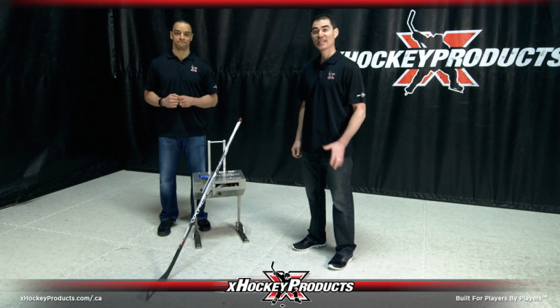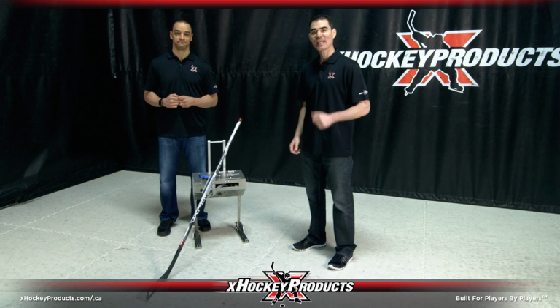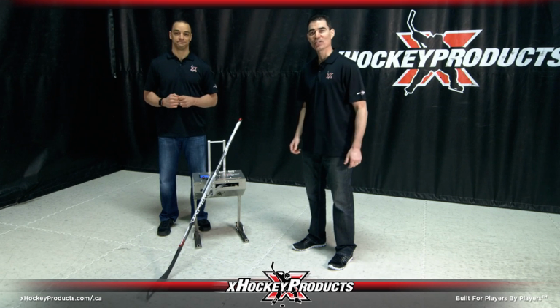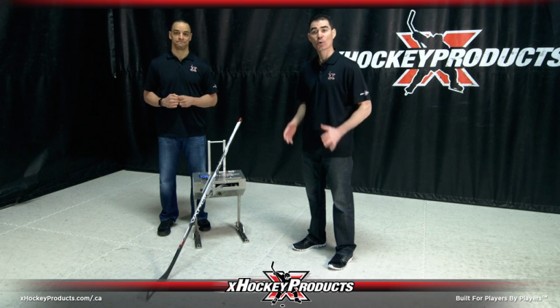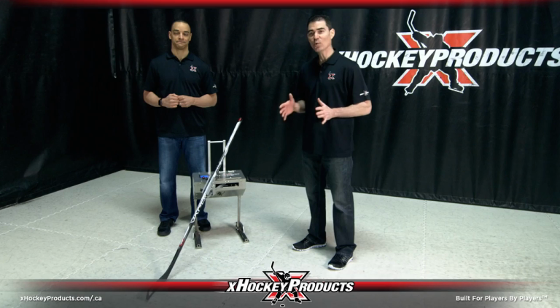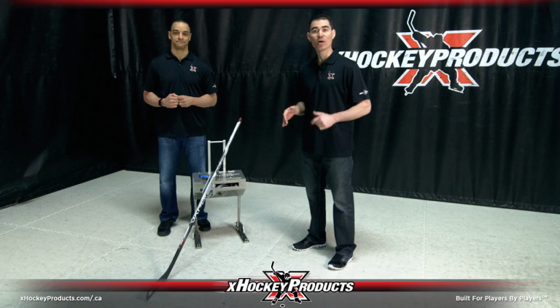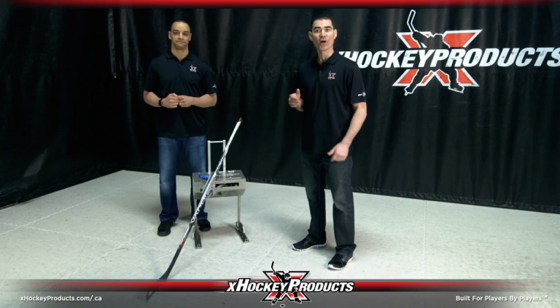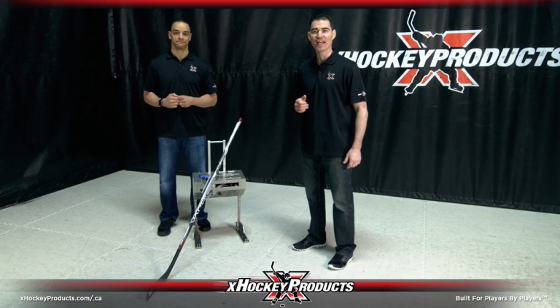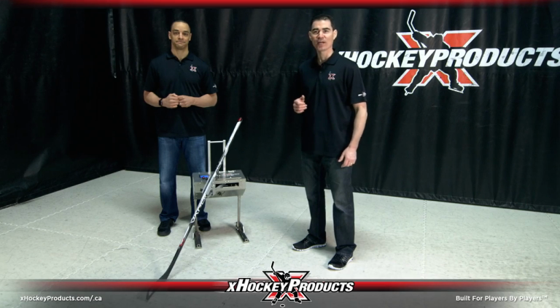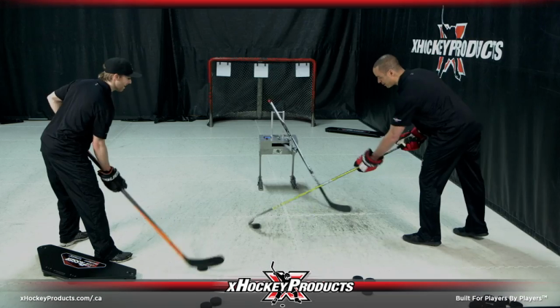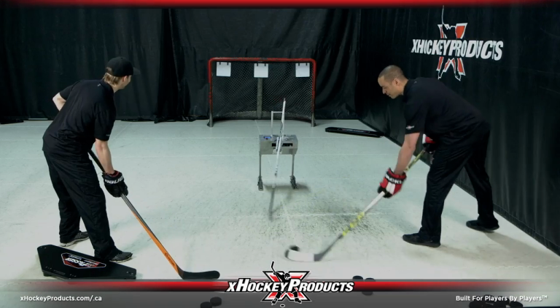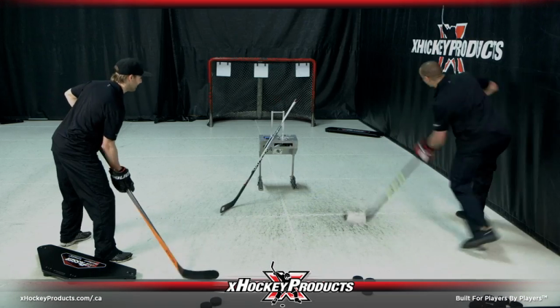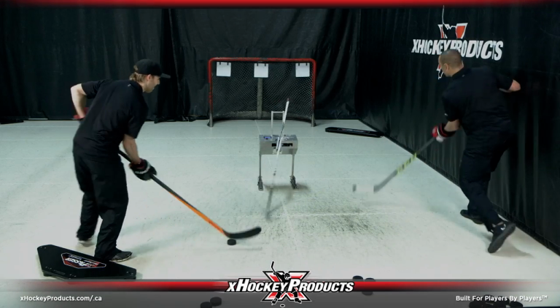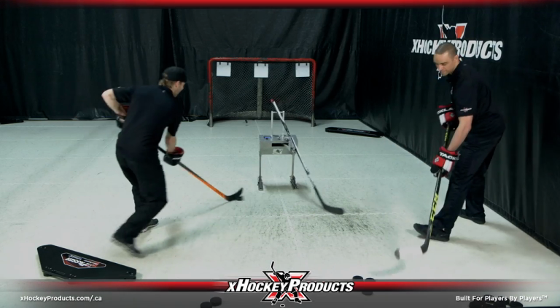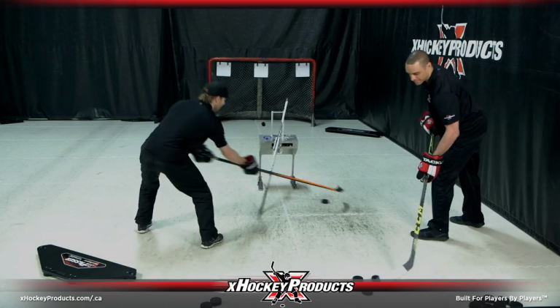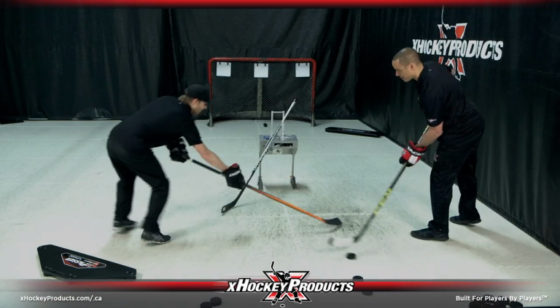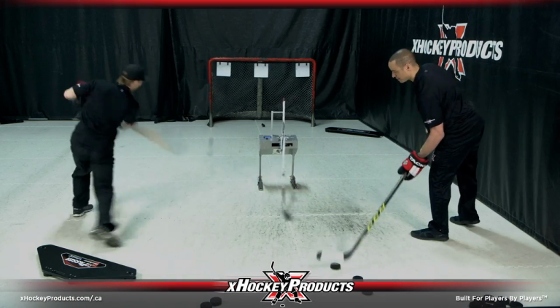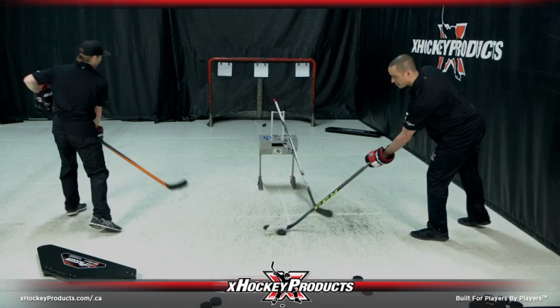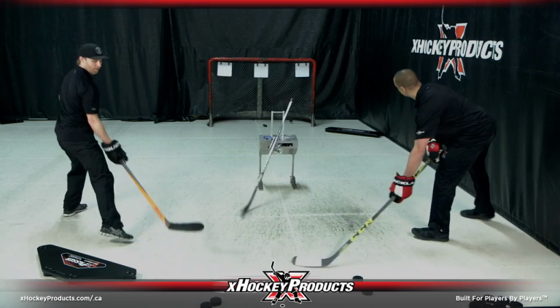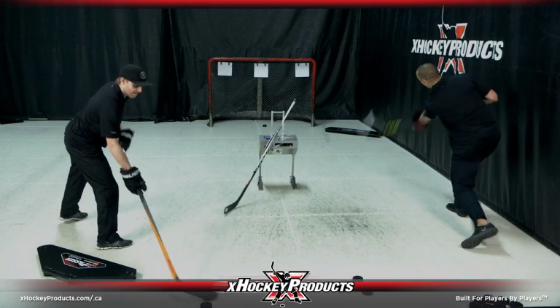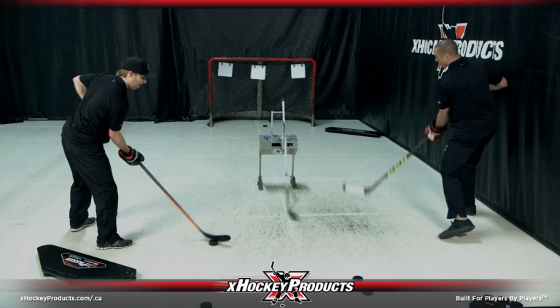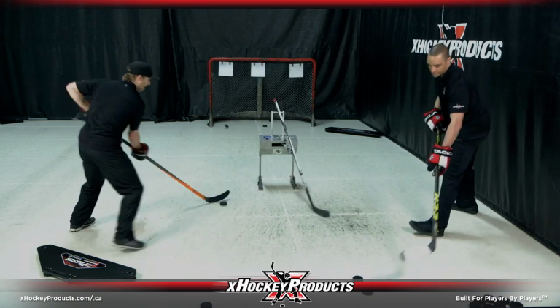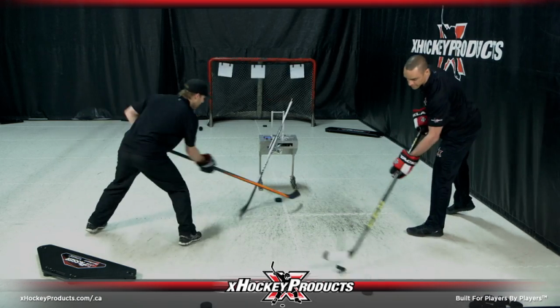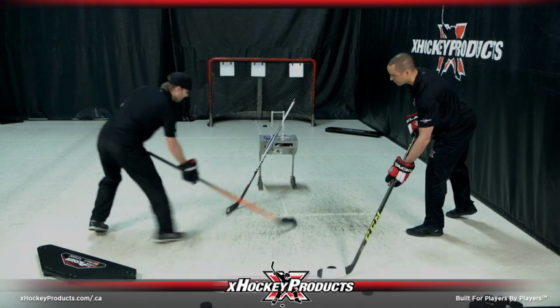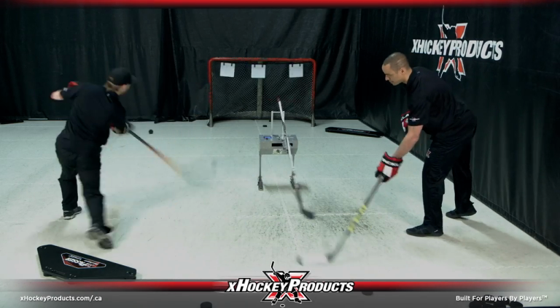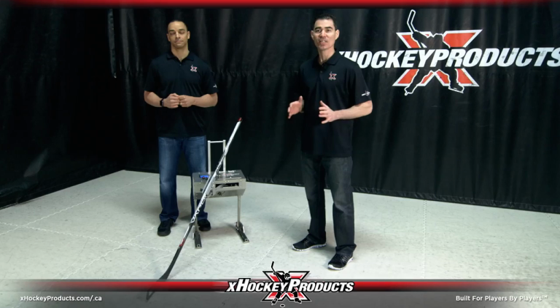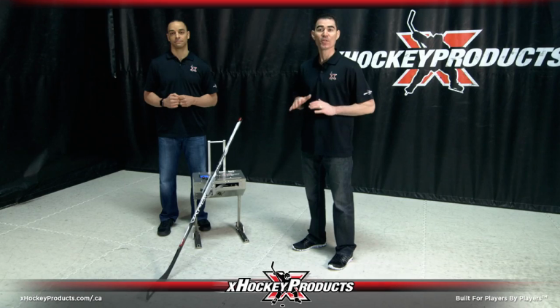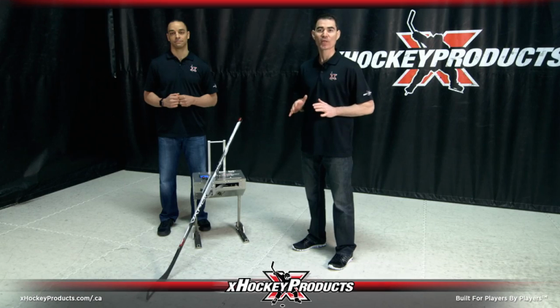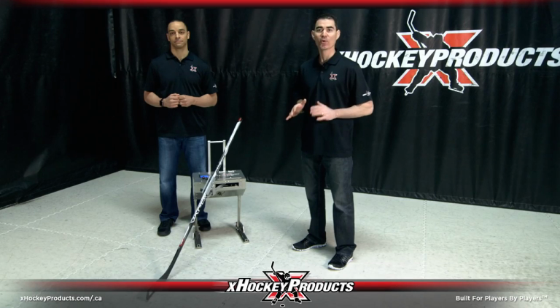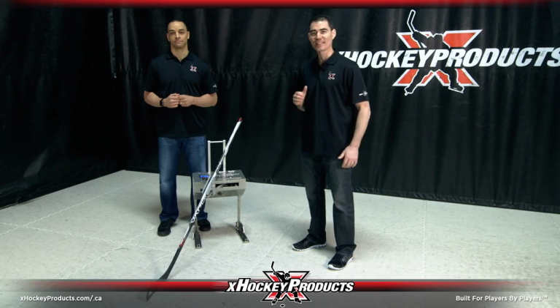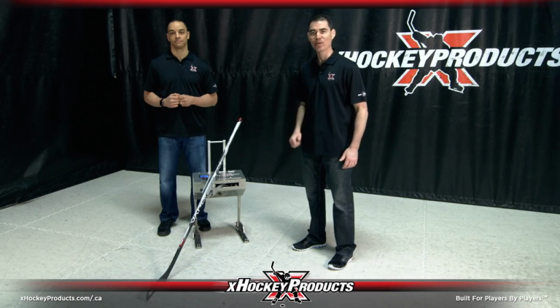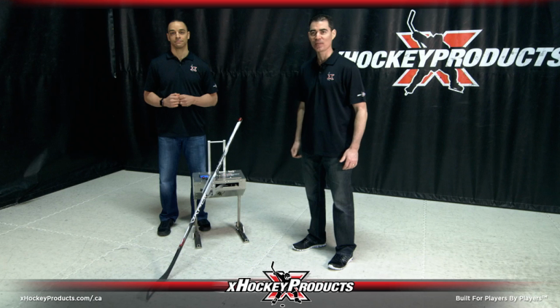The stick handling station works equally well both on and off ice. Utilizing a rechargeable battery for the ultimate portability, the unit incorporates several speeds allowing you to progress from standing still to full game mode while attacking with speed.